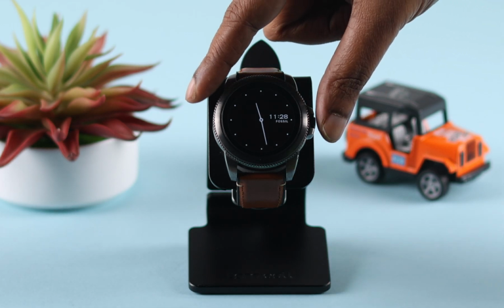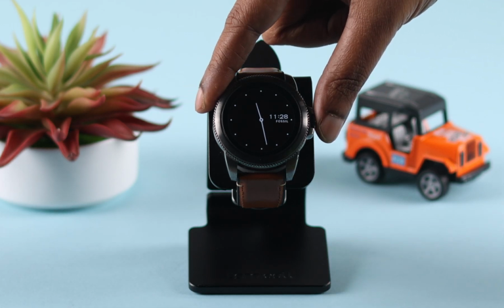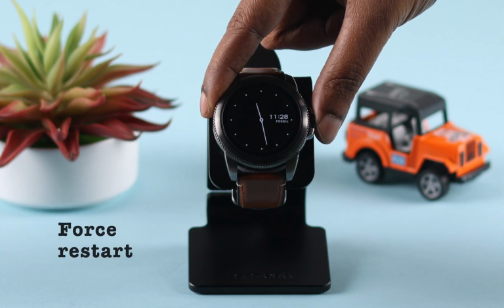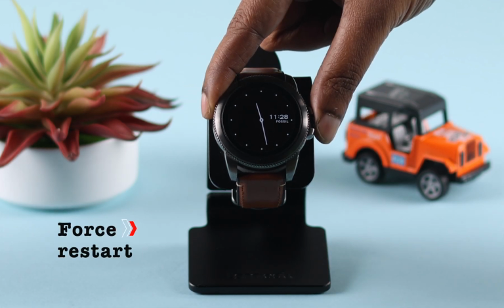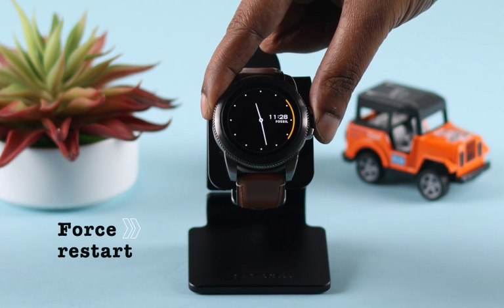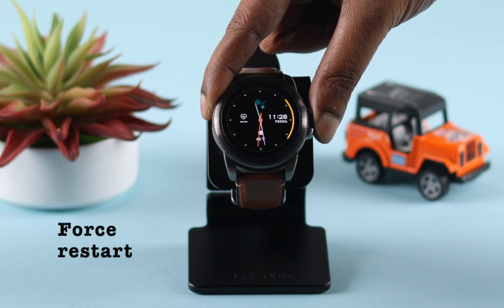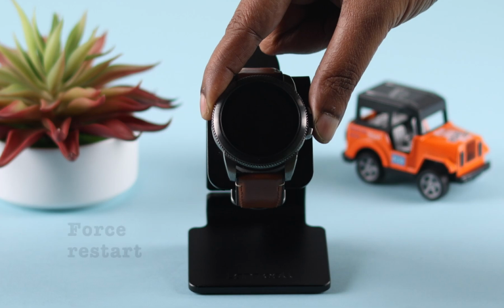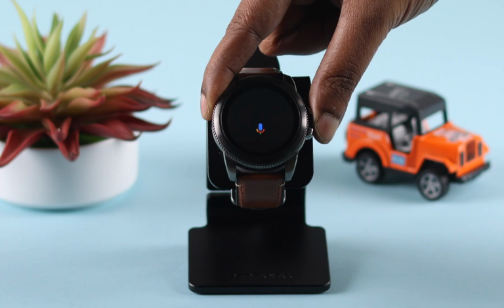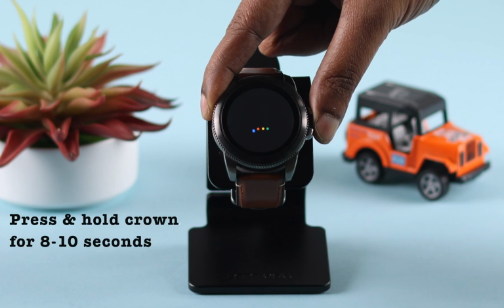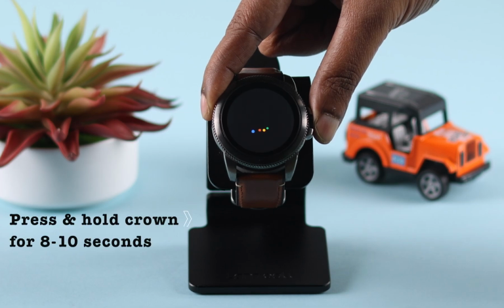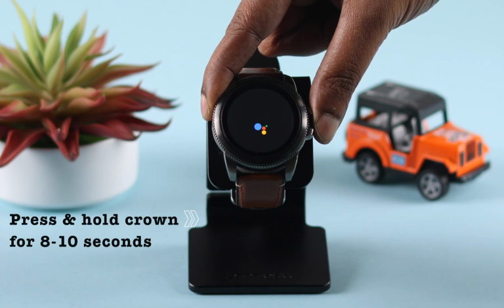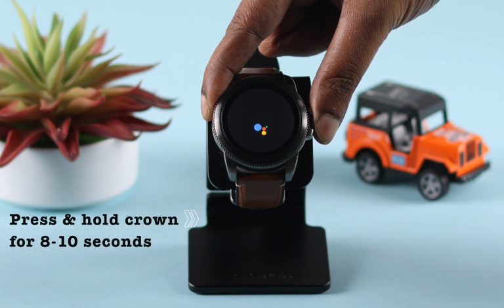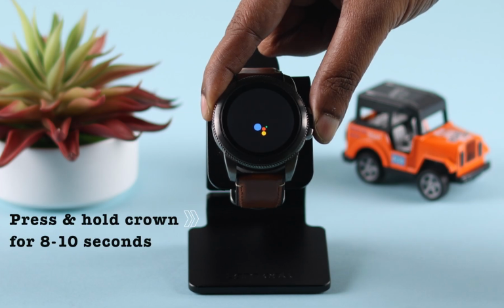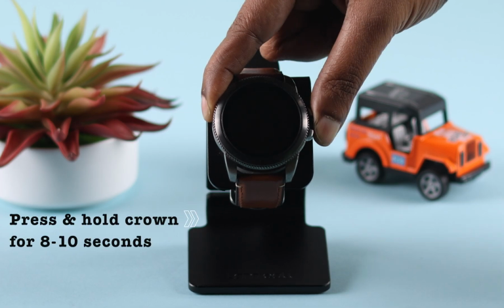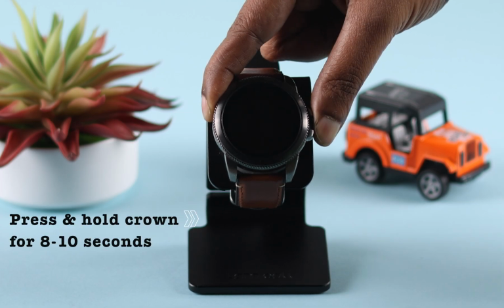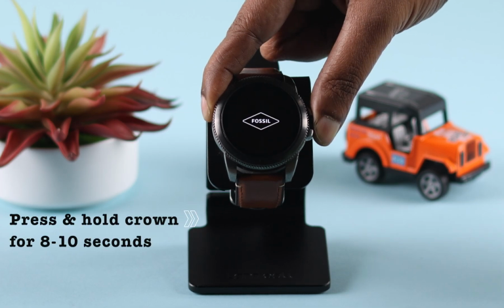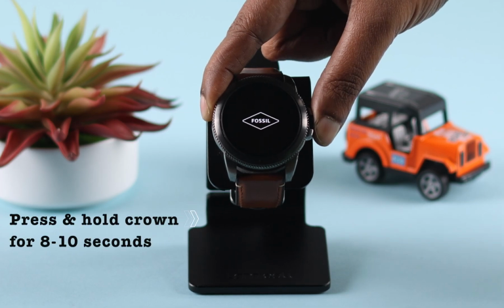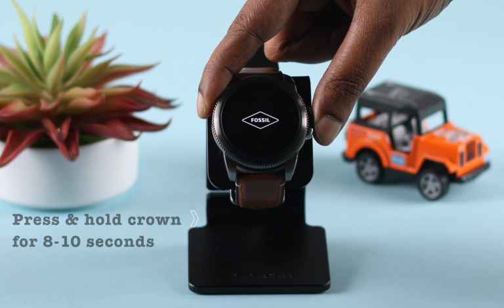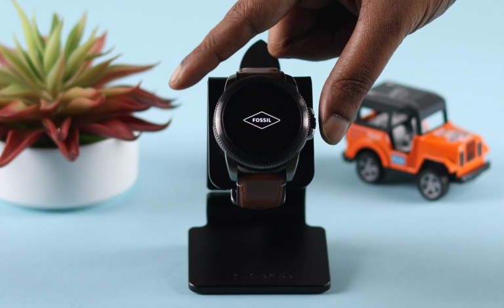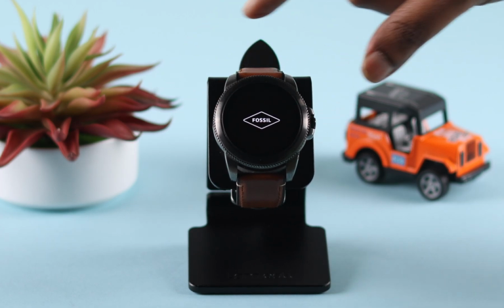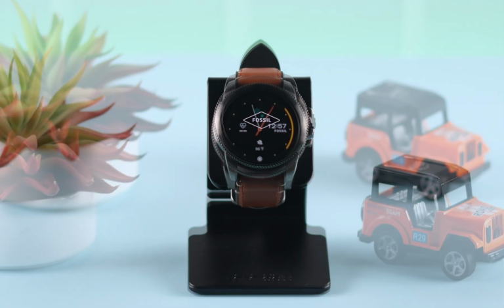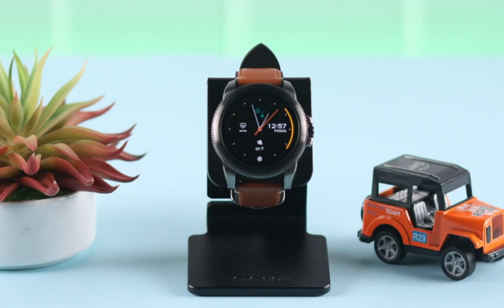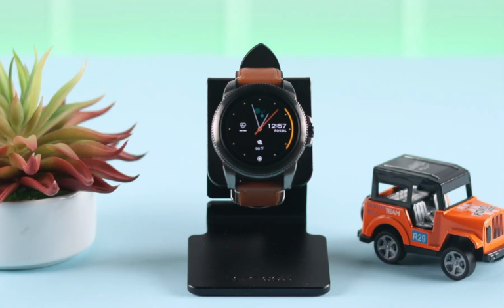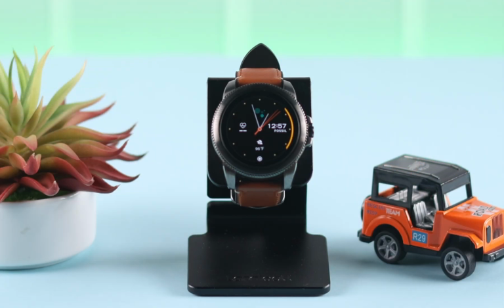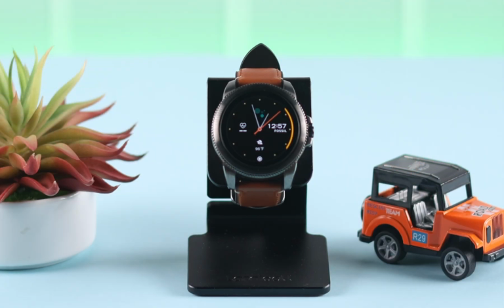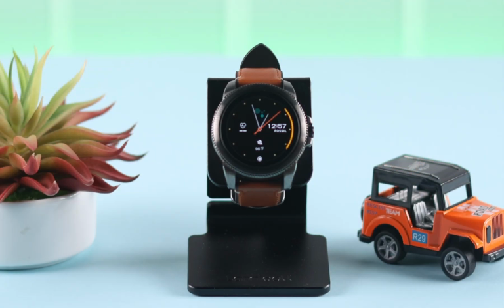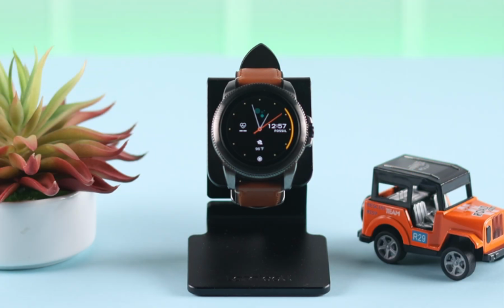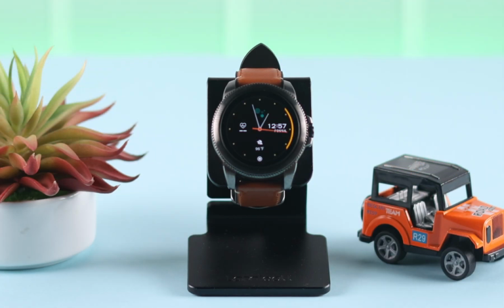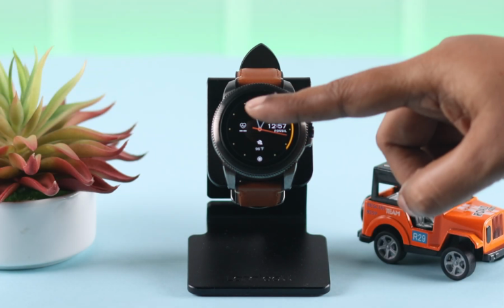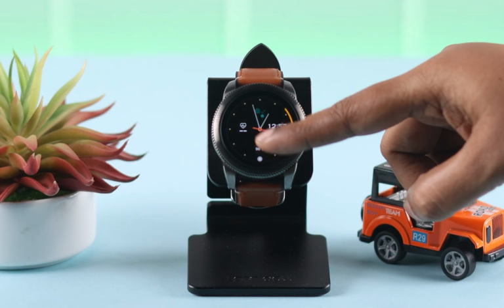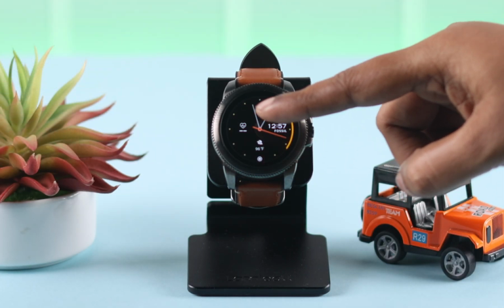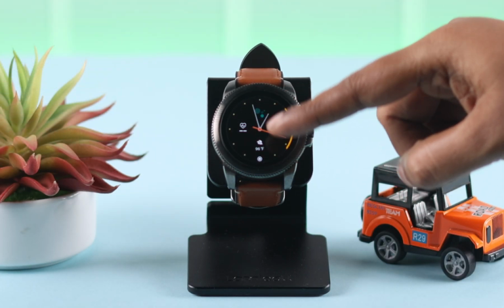What you can do is force restart your watch by pressing and holding the crown for 8 to 10 seconds until you see the Fossil logo again. Most of the time, the frozen screen problem is solved after this.